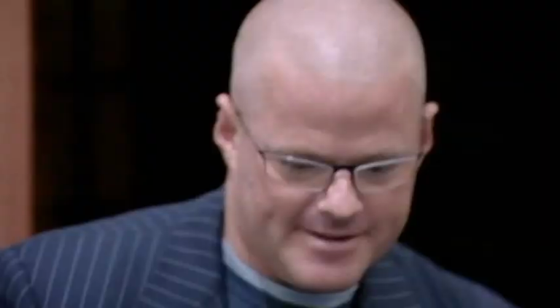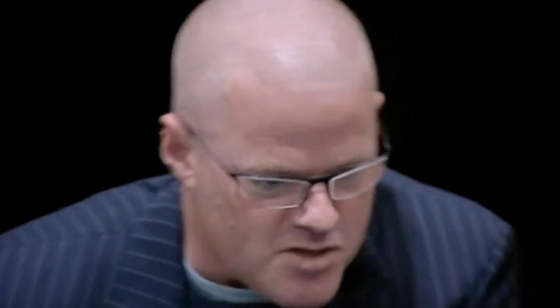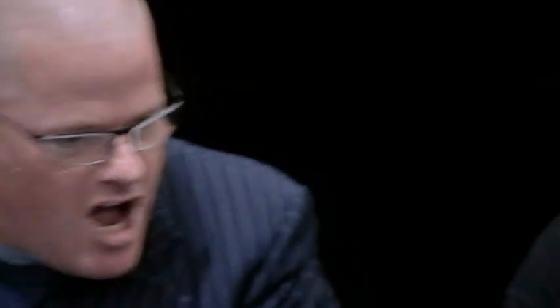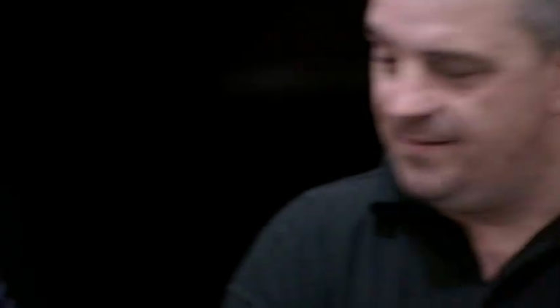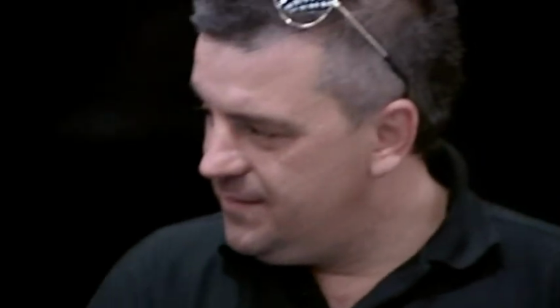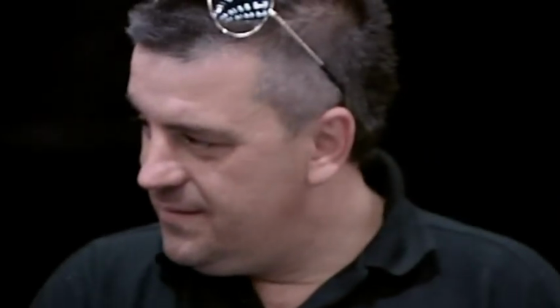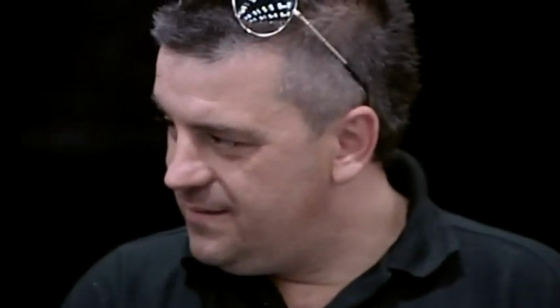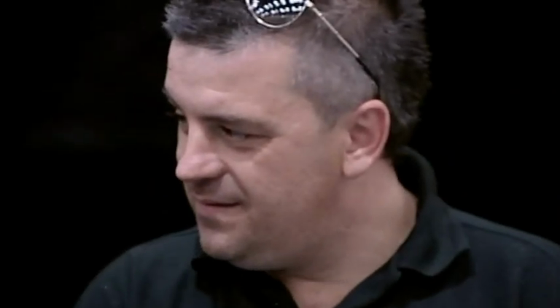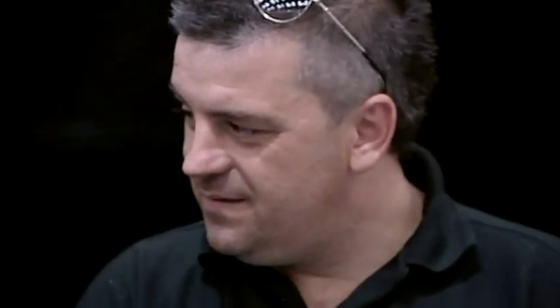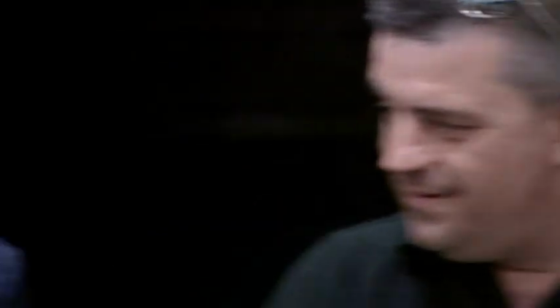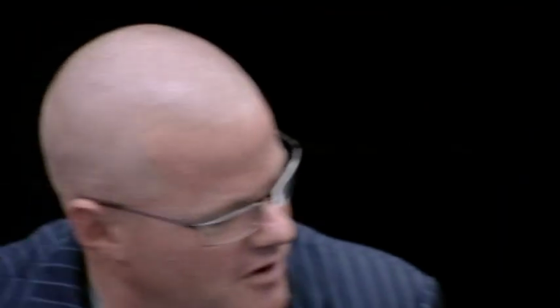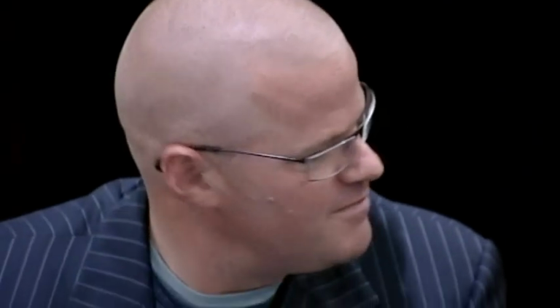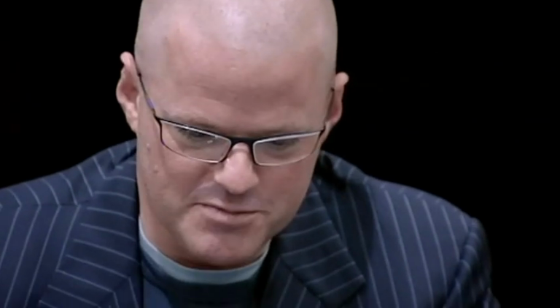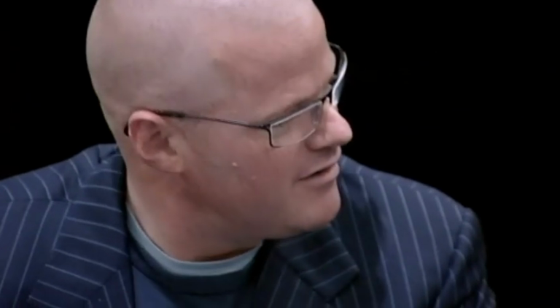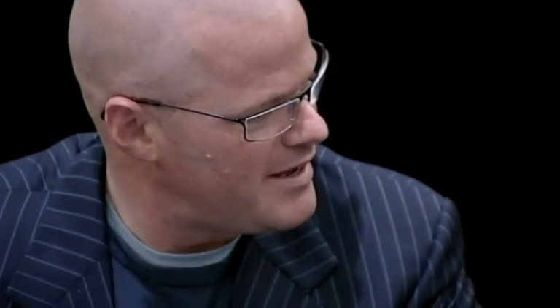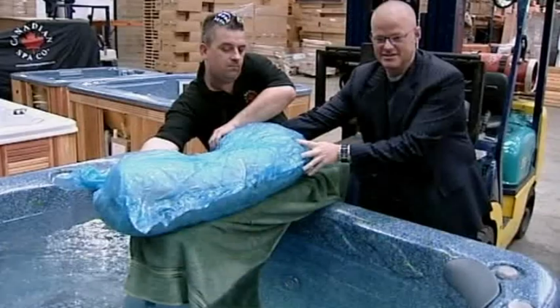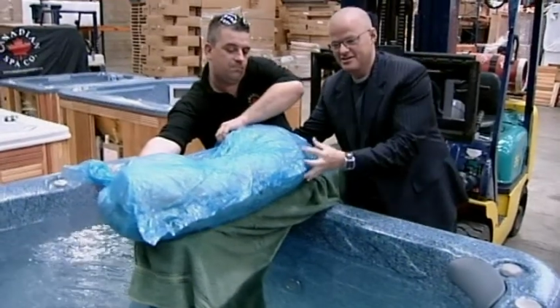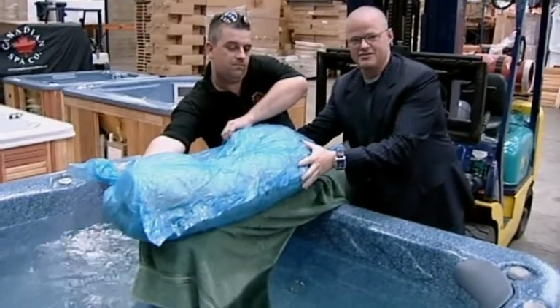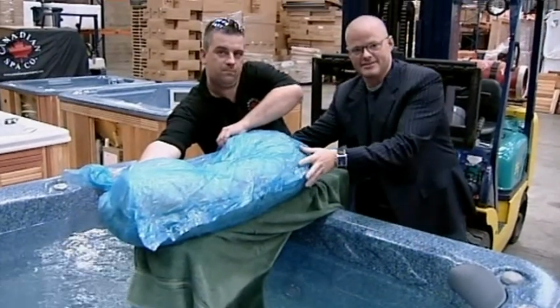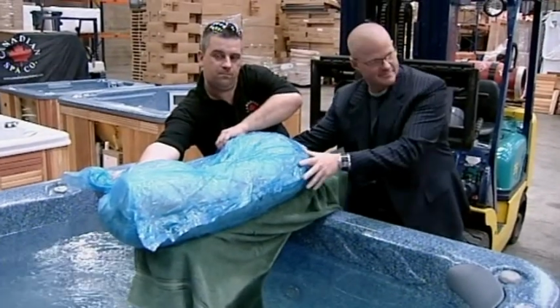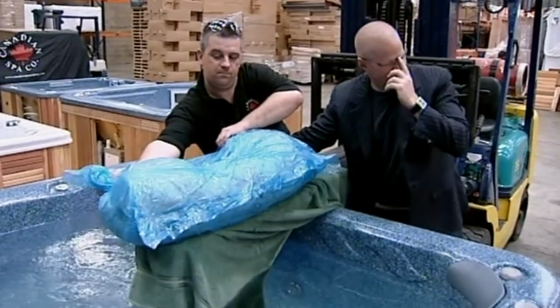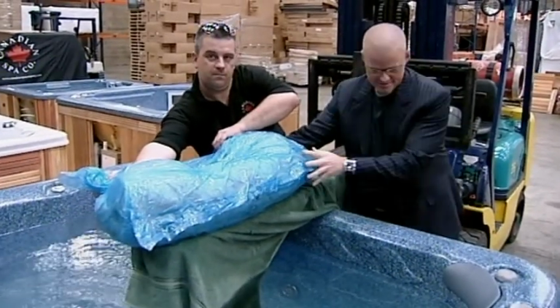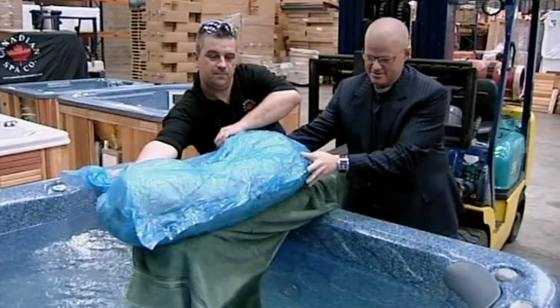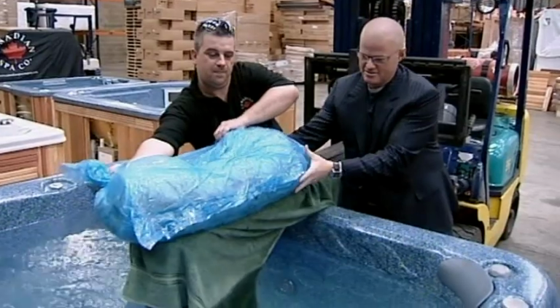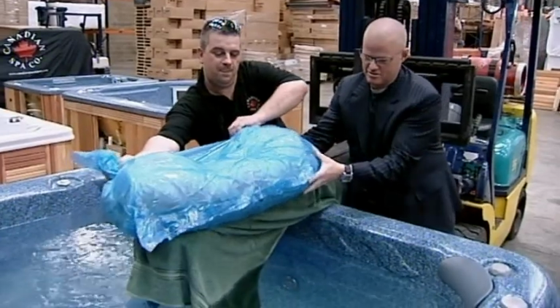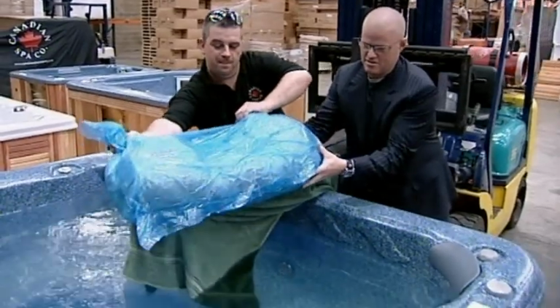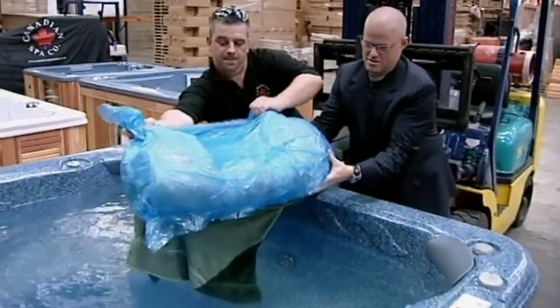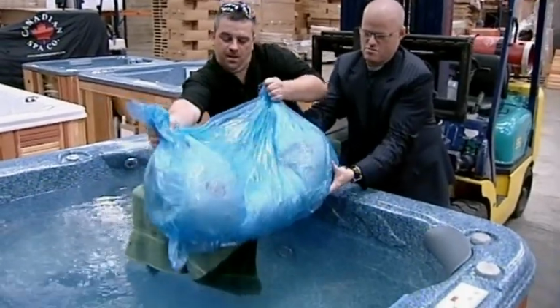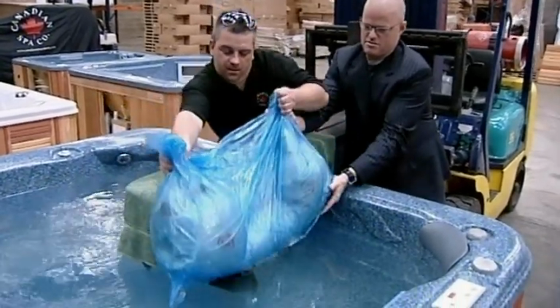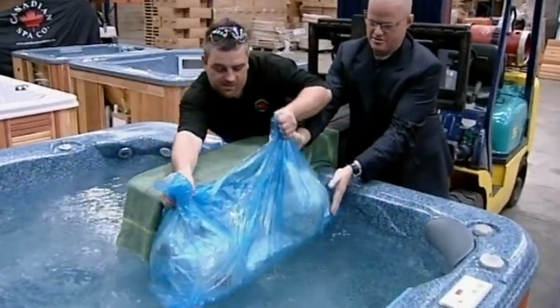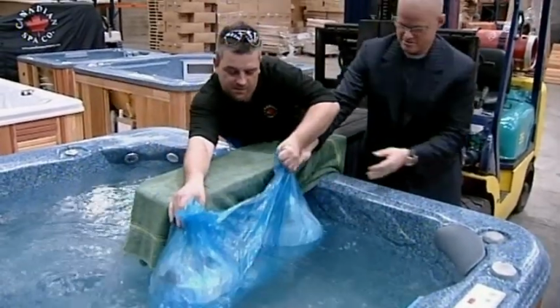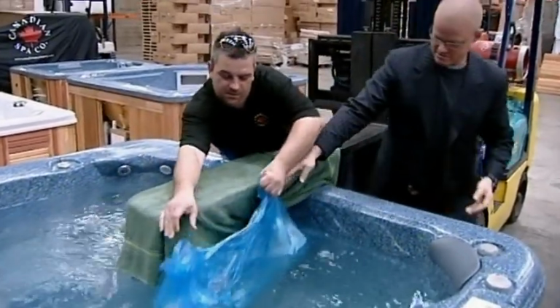Do you think he's gonna like it in there? I think he might have created the world's first spa for pigs. Are you ready? This is the first time ever a hog has been cooked in a hot tub — all in the cause of scientific research.